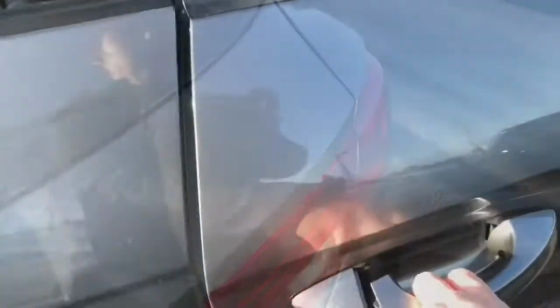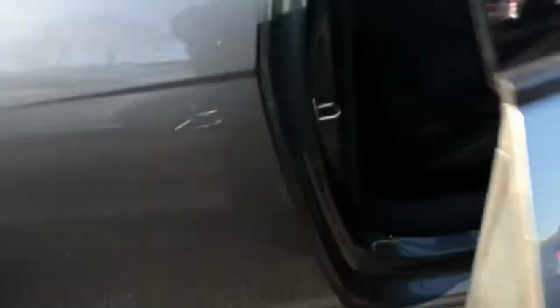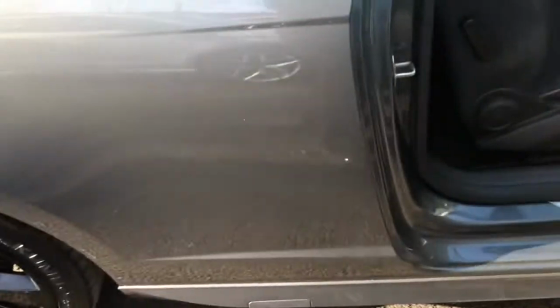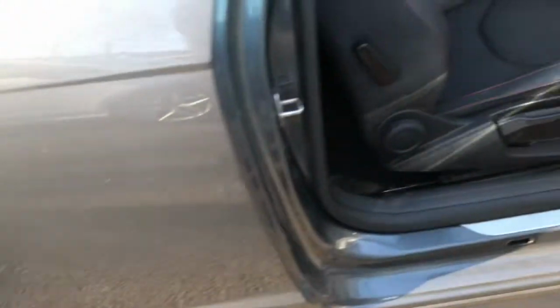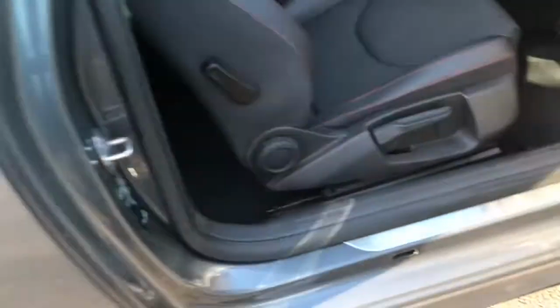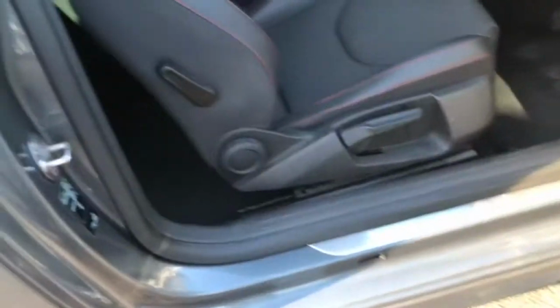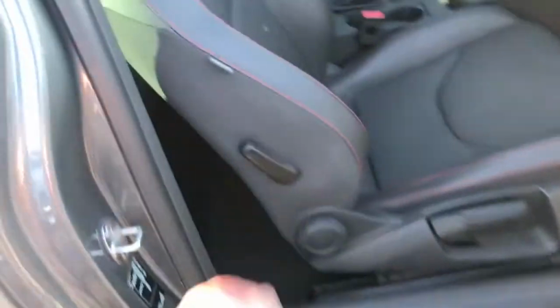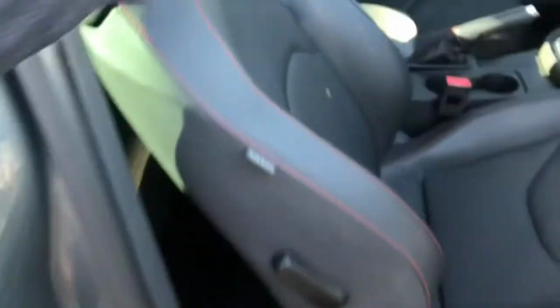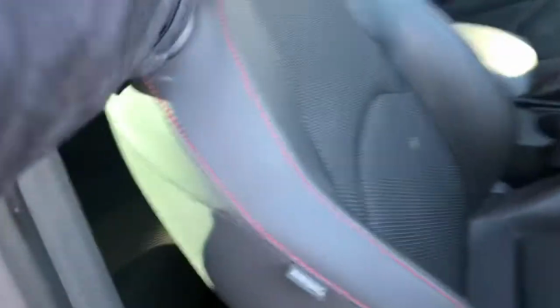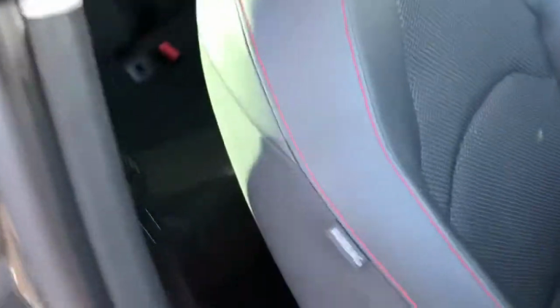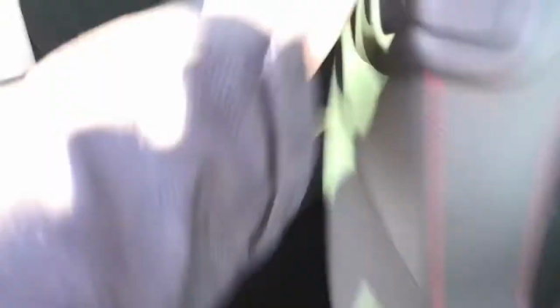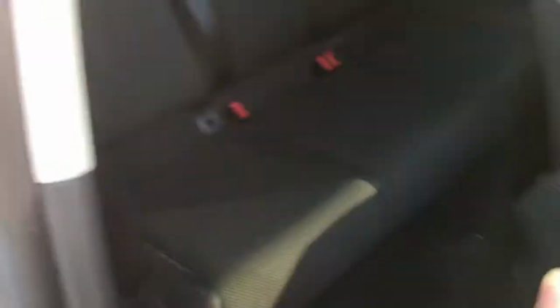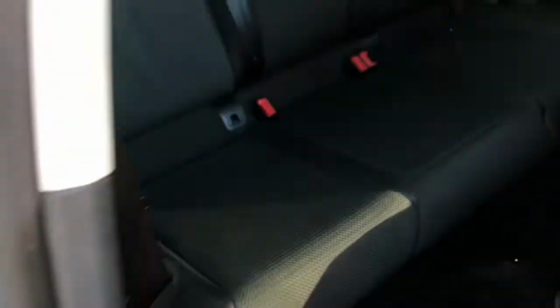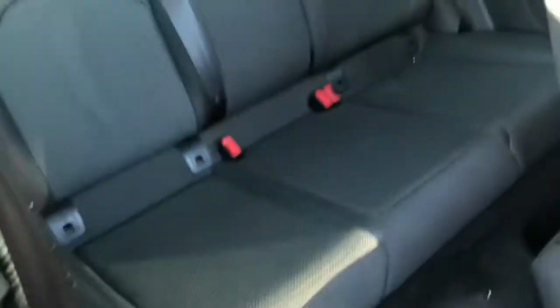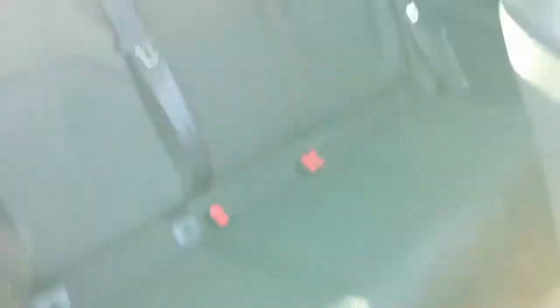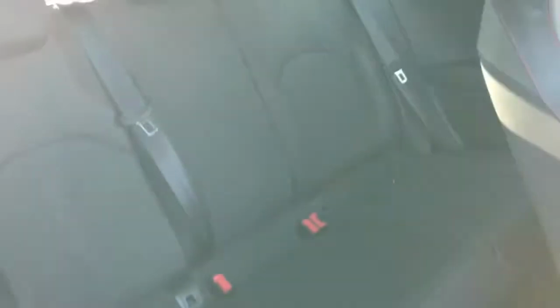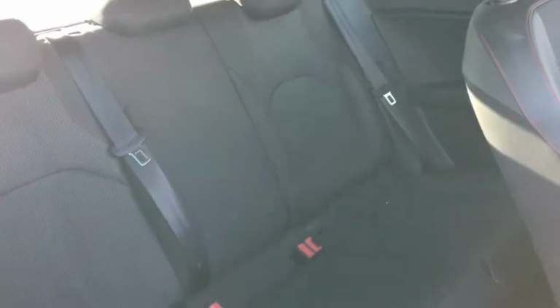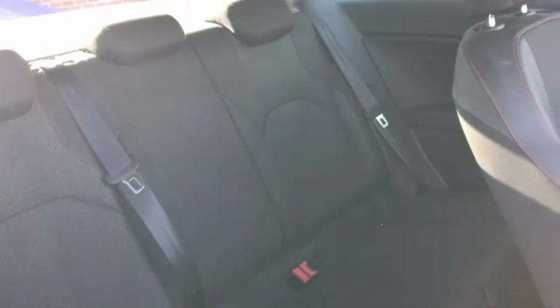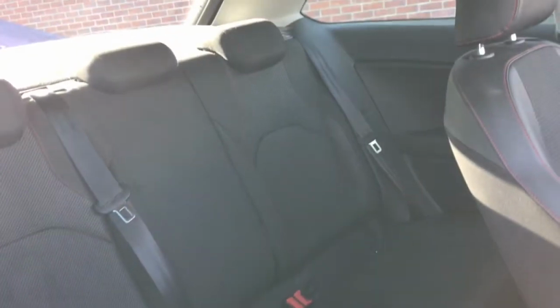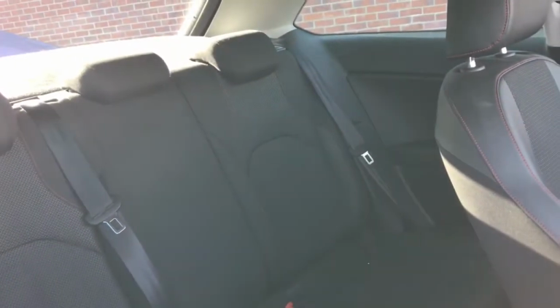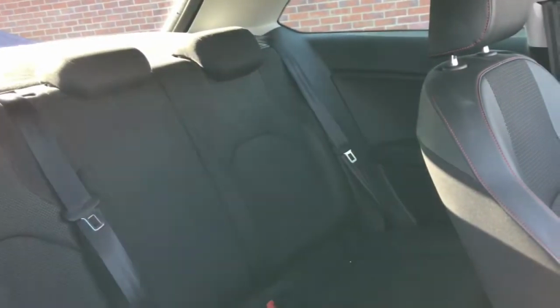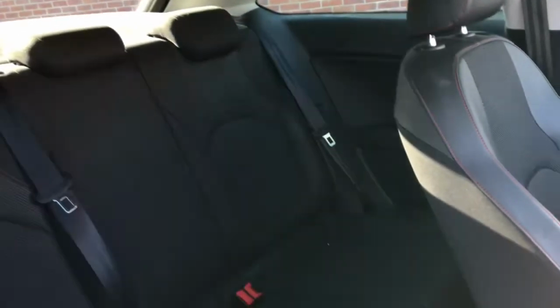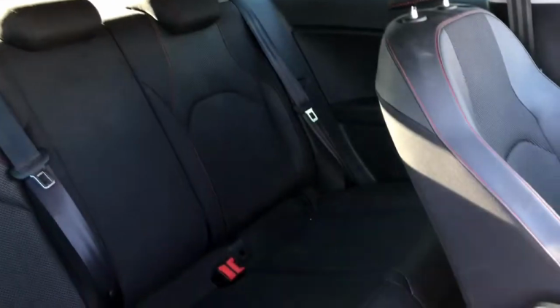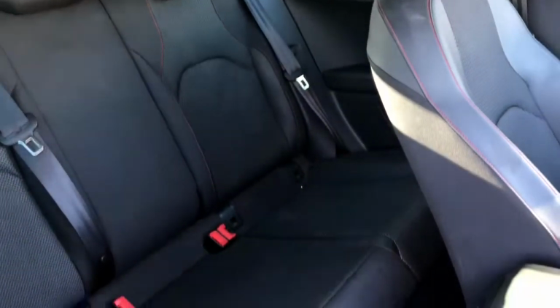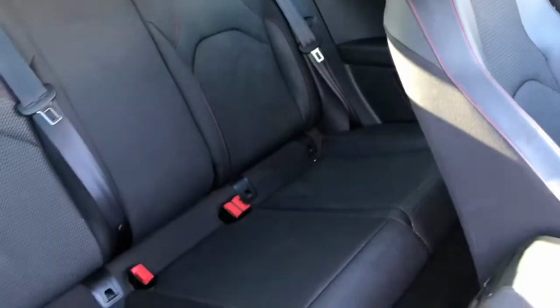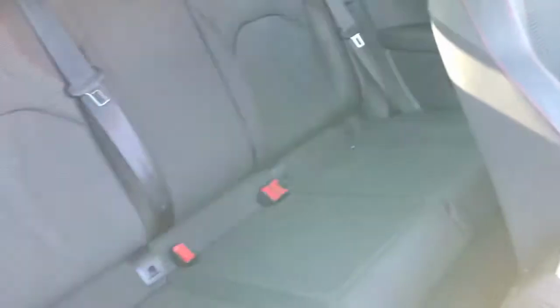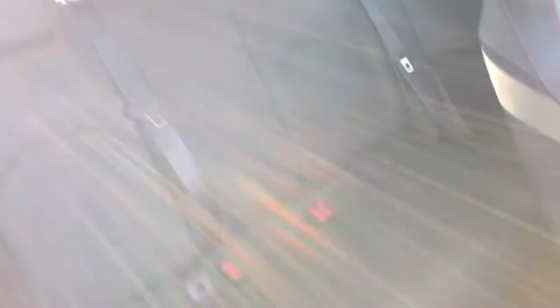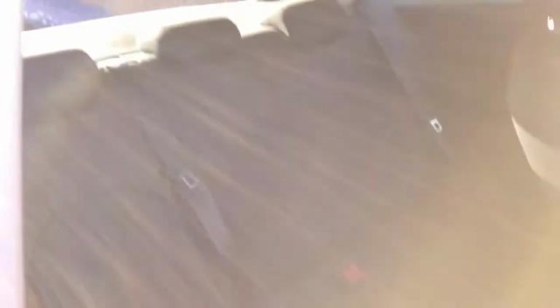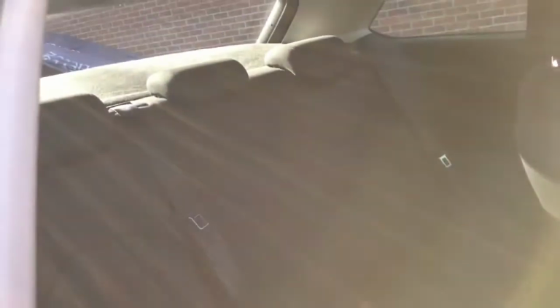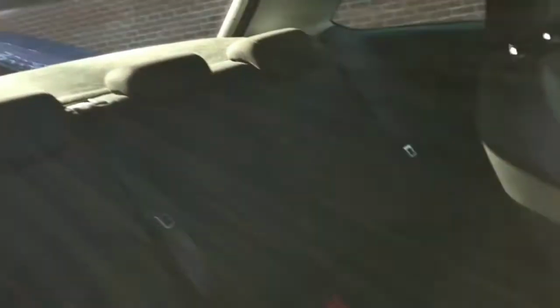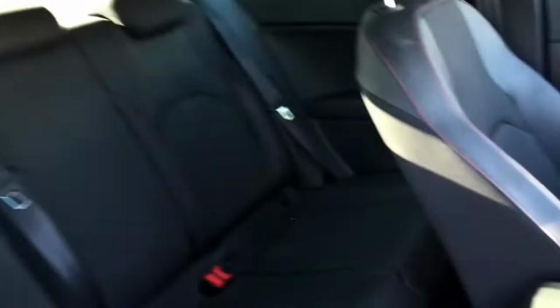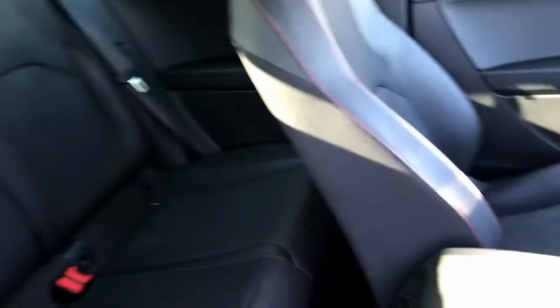Looking in the back of the vehicle now — just pulling the driver's seat forward — as you can see it does have room for three passengers with plenty of headspace and leg room.